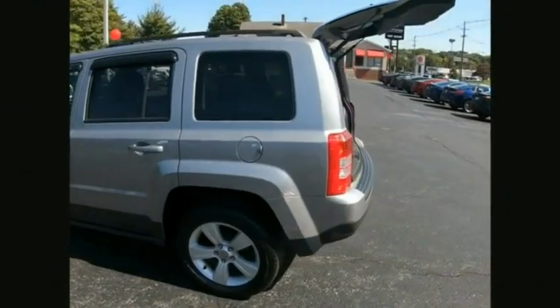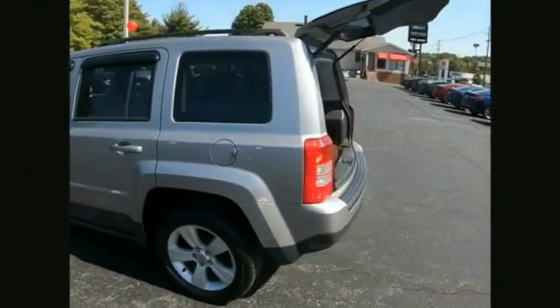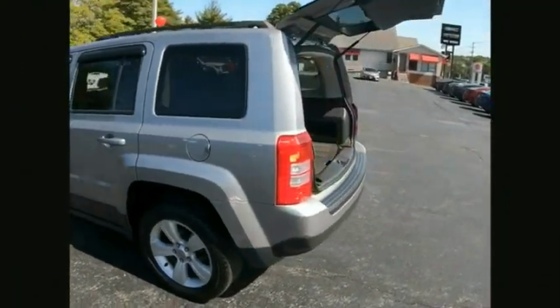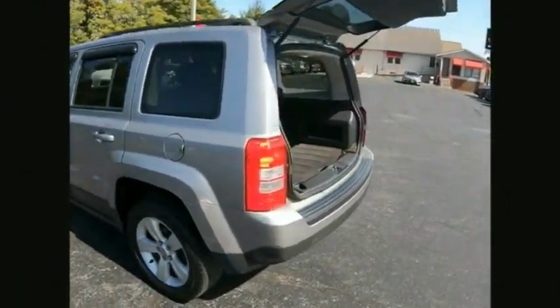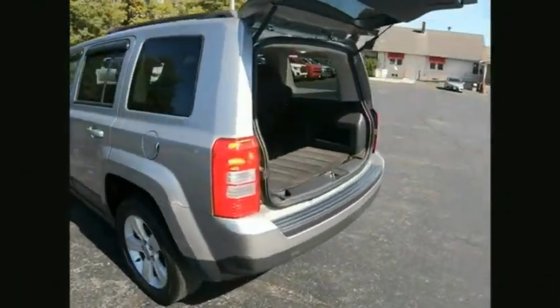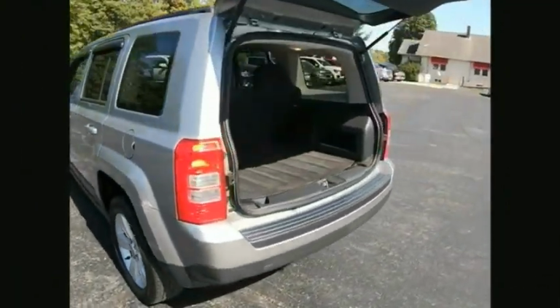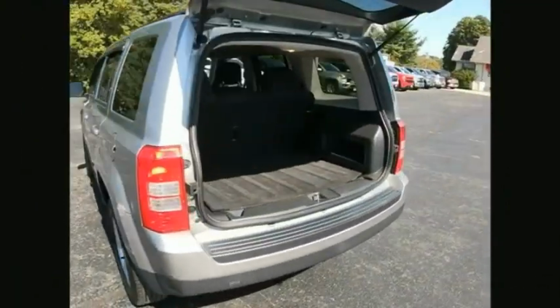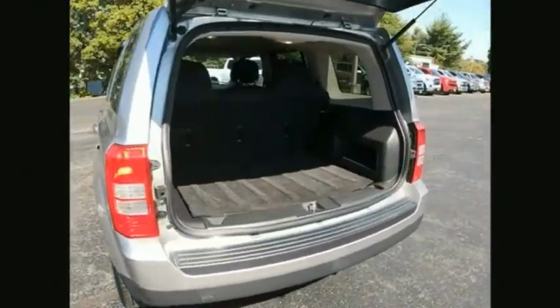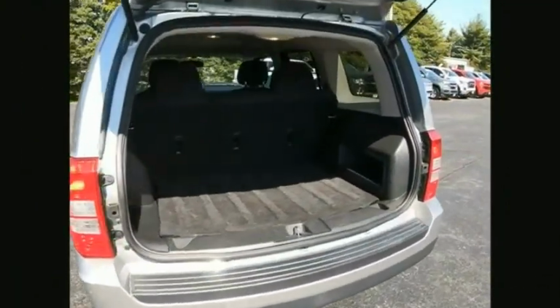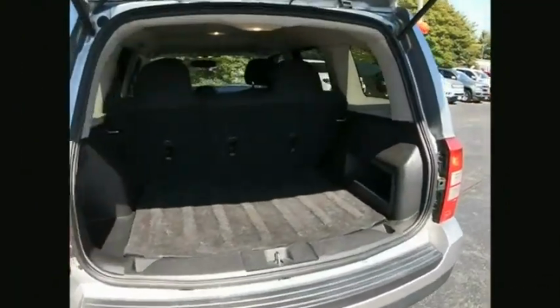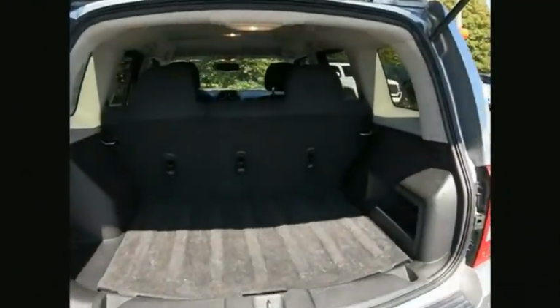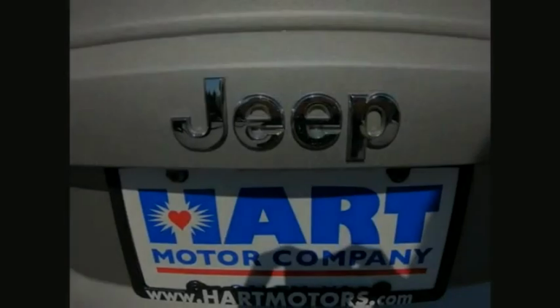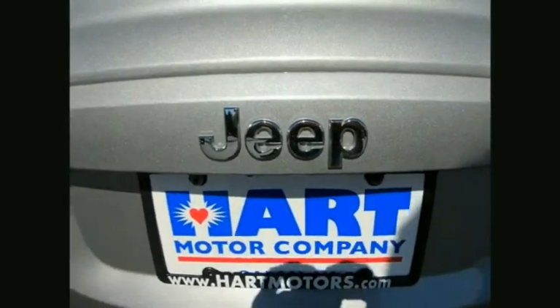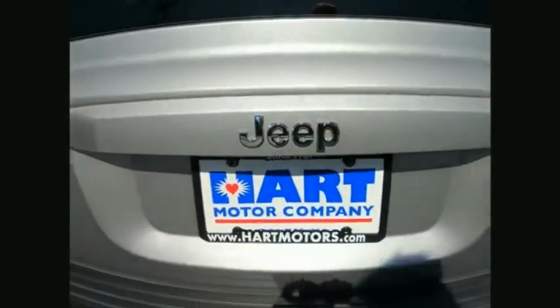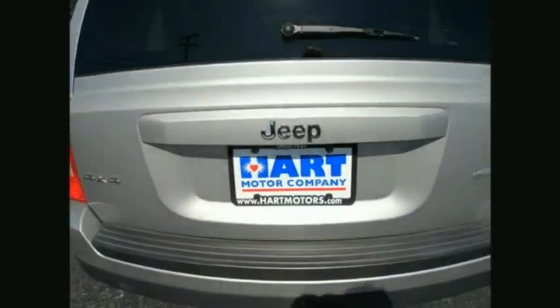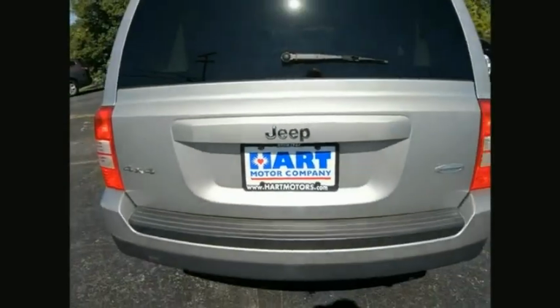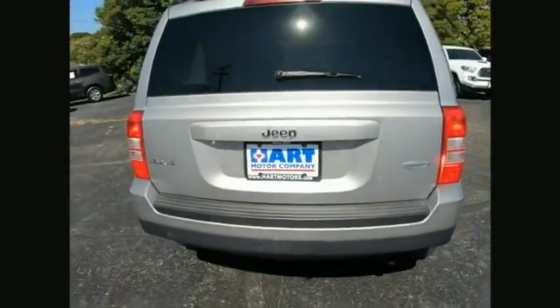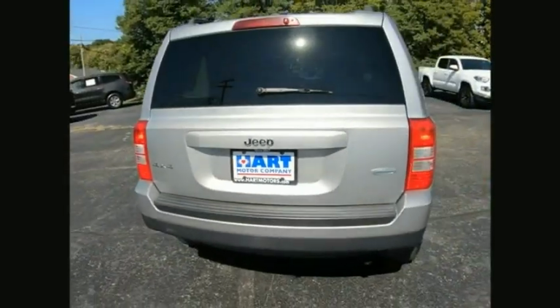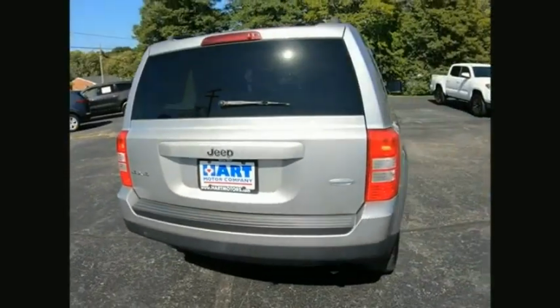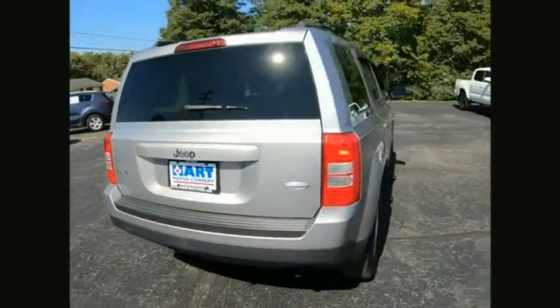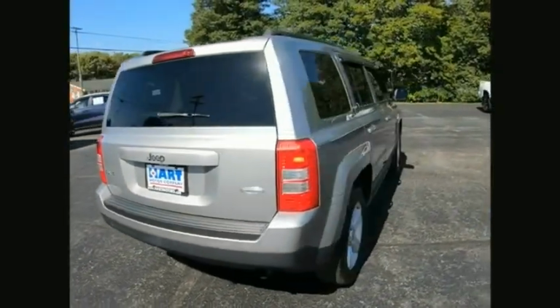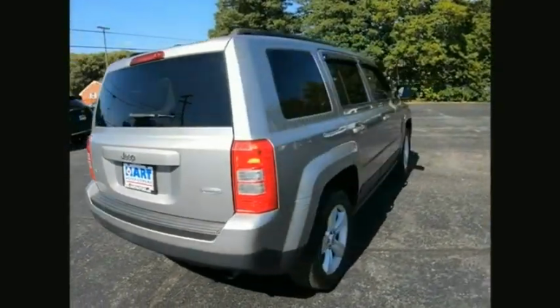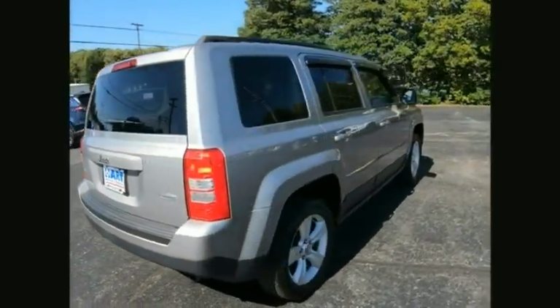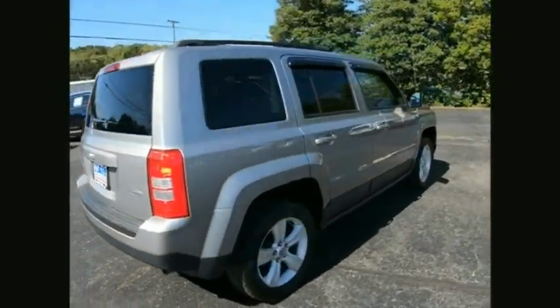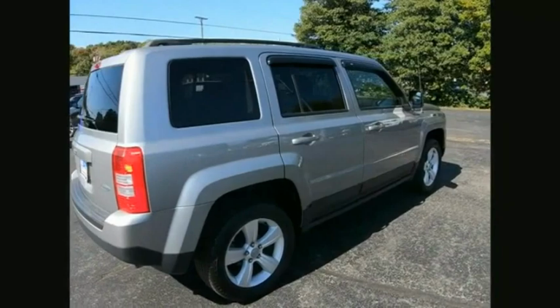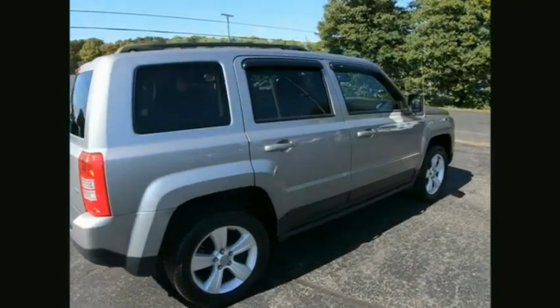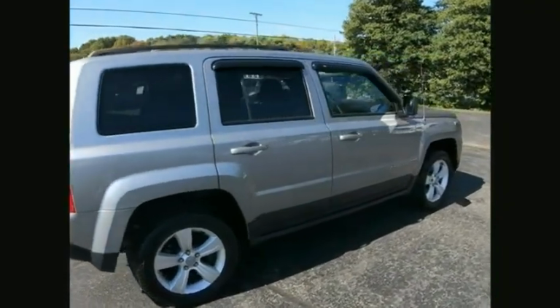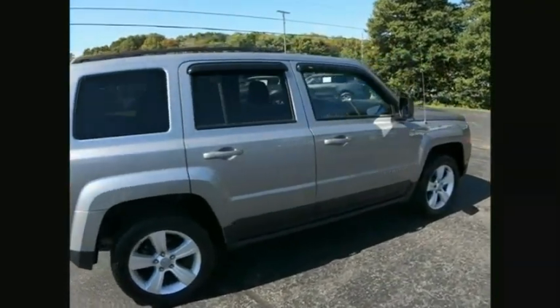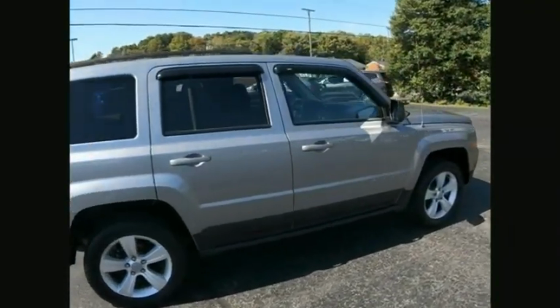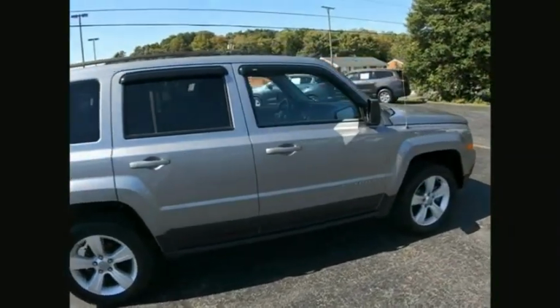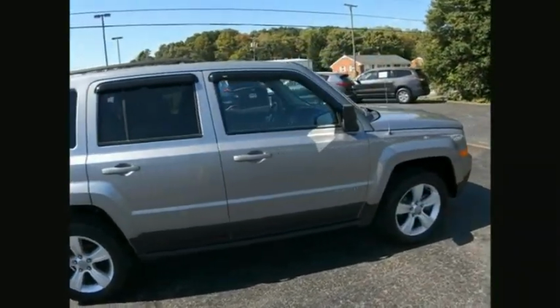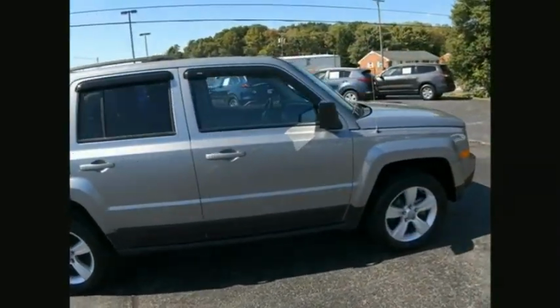The Jeep Patriot is unmistakably a Jeep. It looks like a cross between a Jeep Liberty and Jeep Compass, or maybe a three-quarter scale version of the big Jeep Commander. The Patriot has plenty of room inside for any size family.